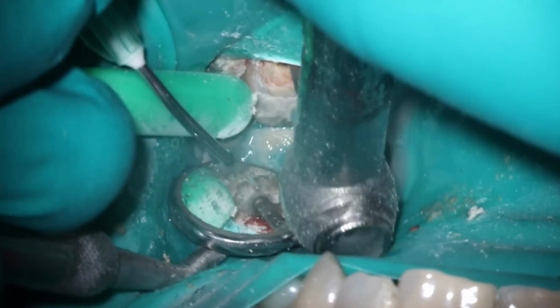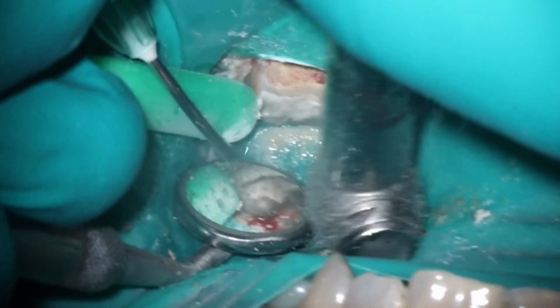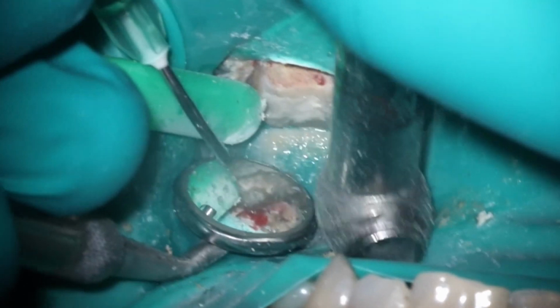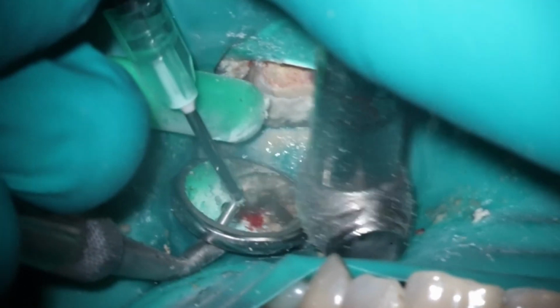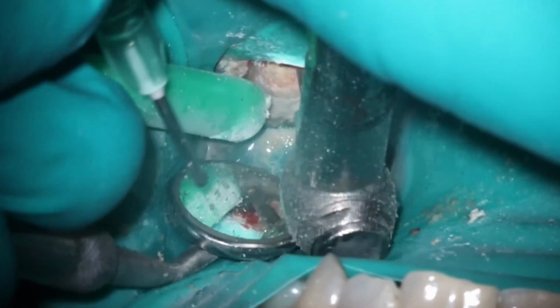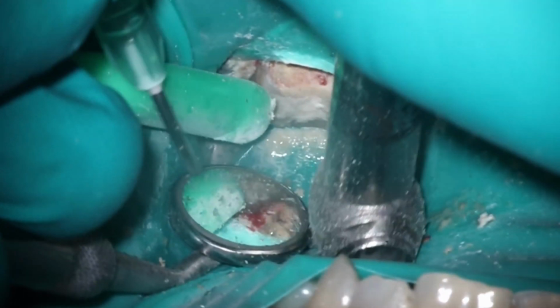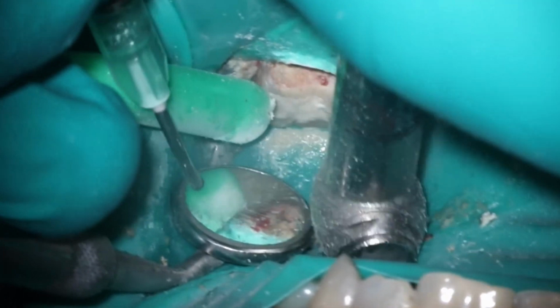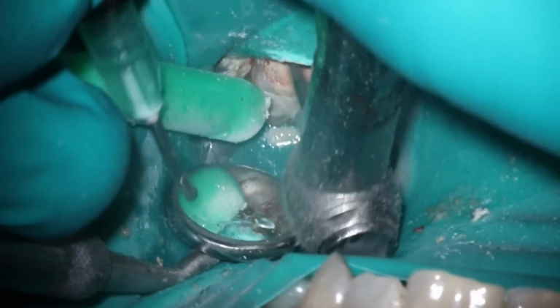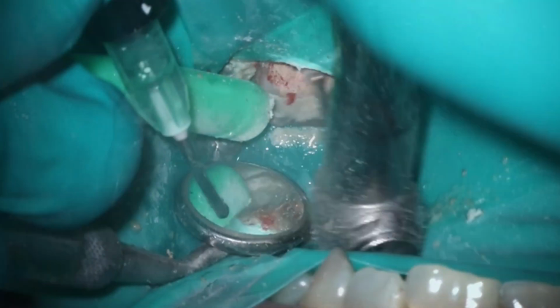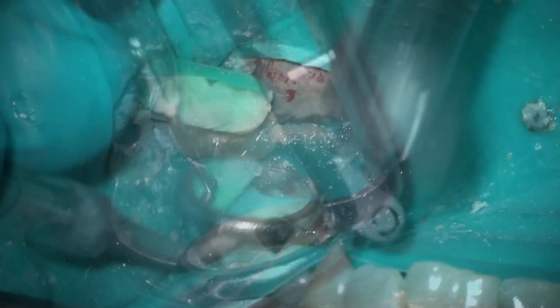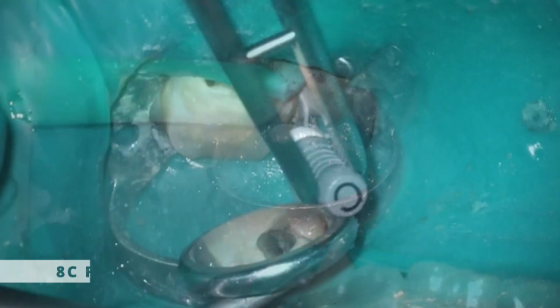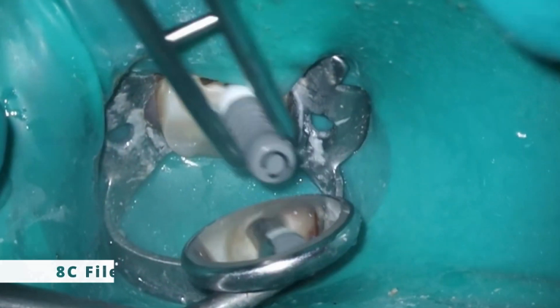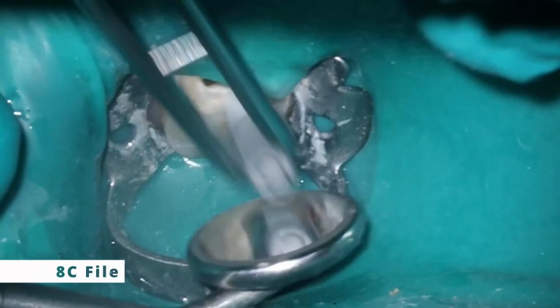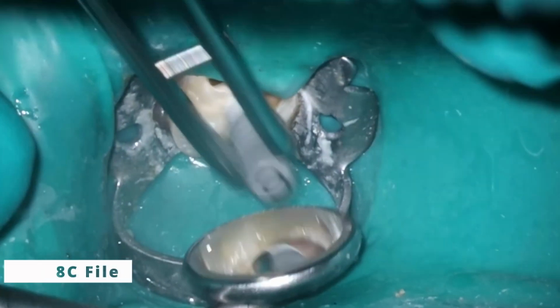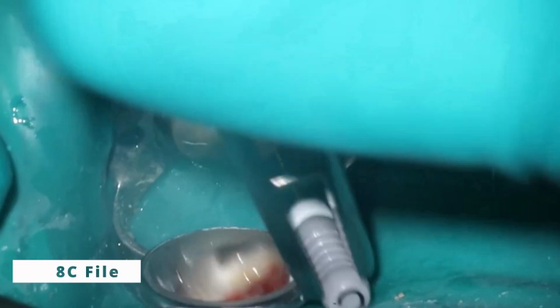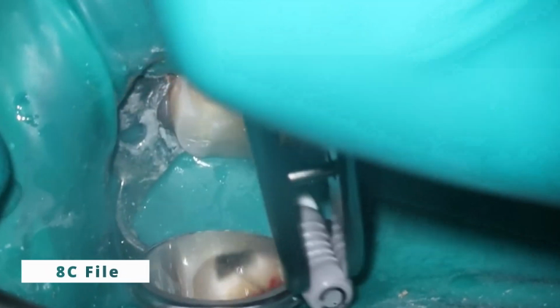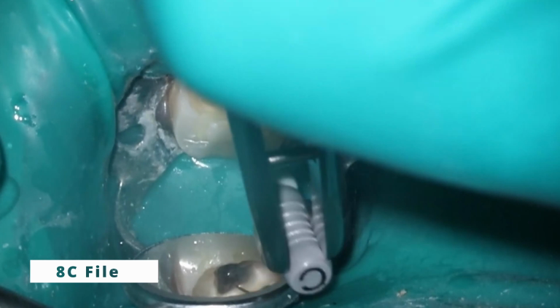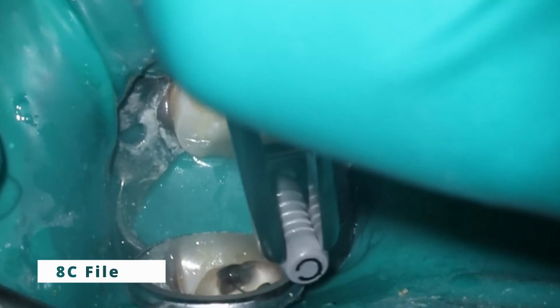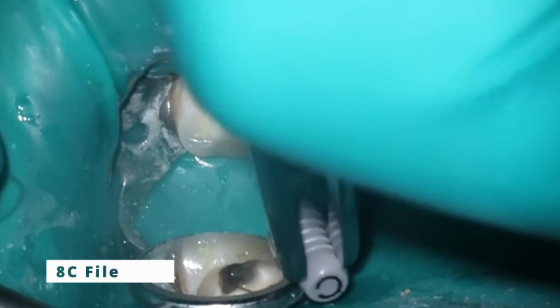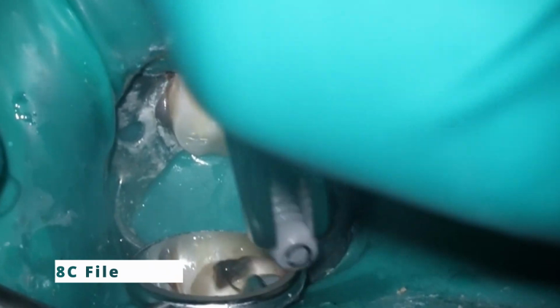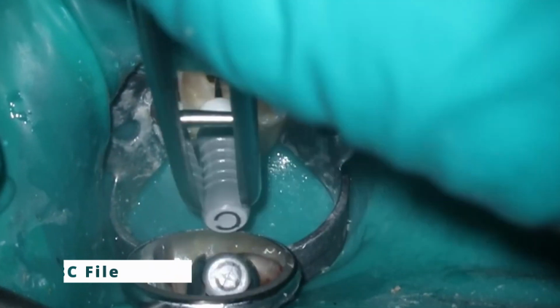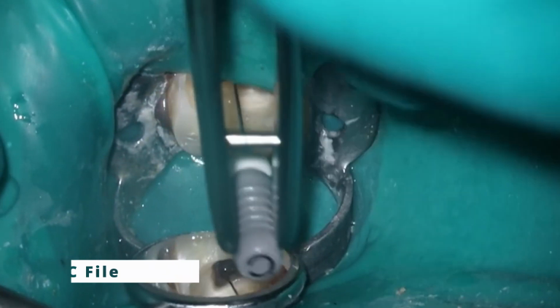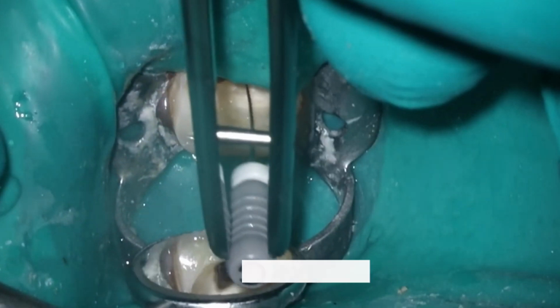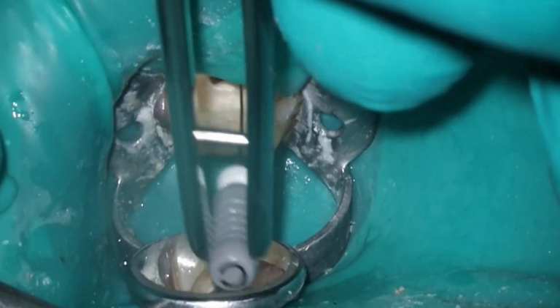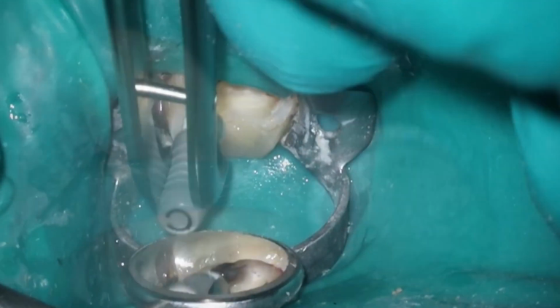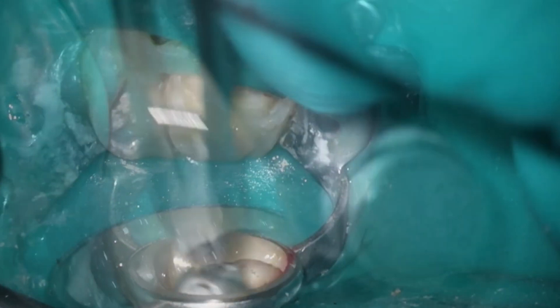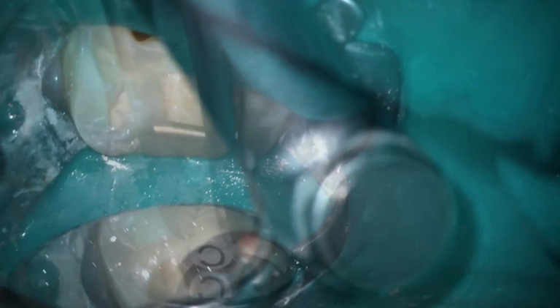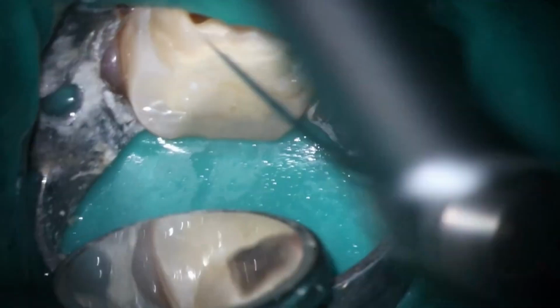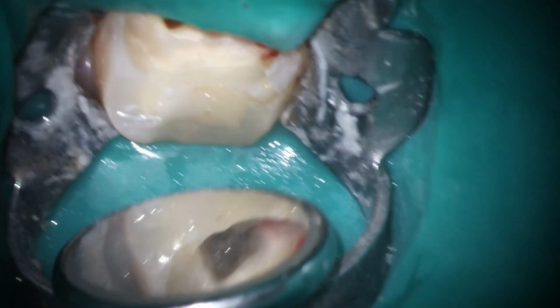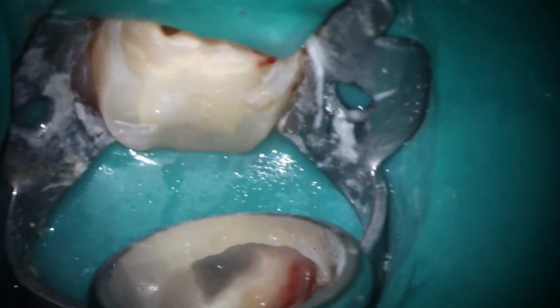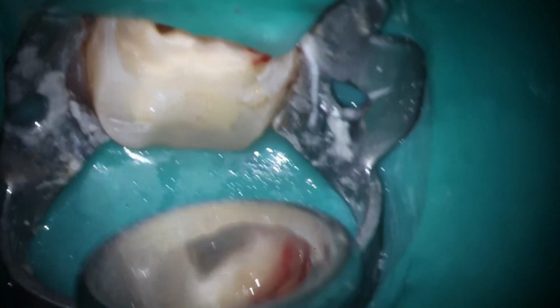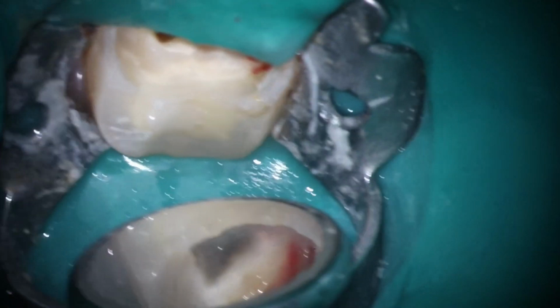You can notice there's some bleeding coming from the gingiva — that's to be expected. There was a little bit of overgrowth there. But at this point, we've done most of the excess removal.